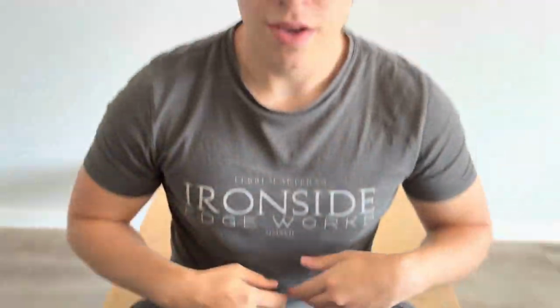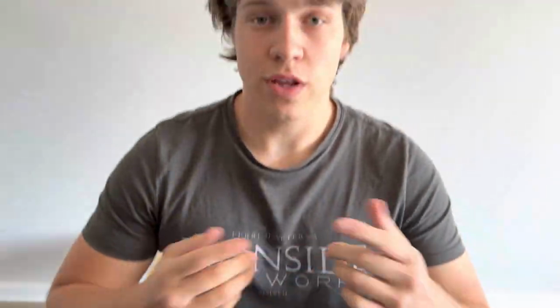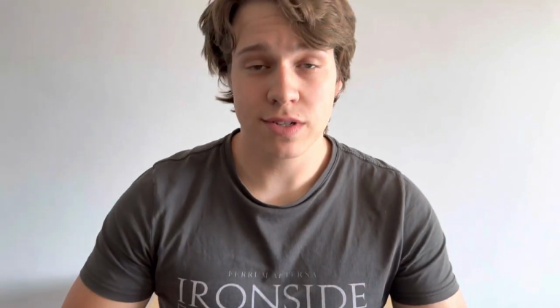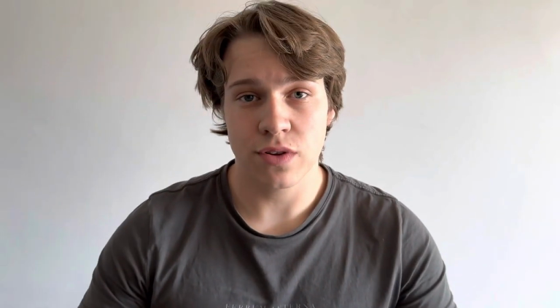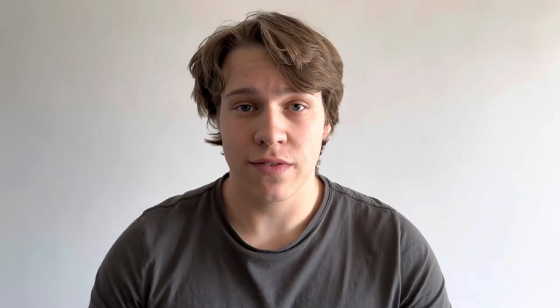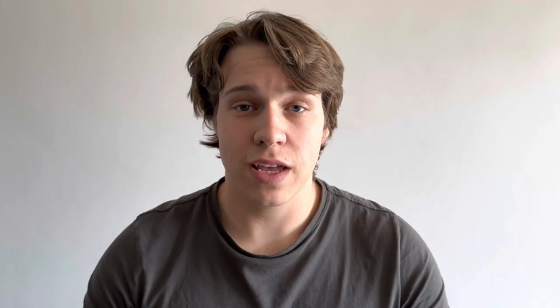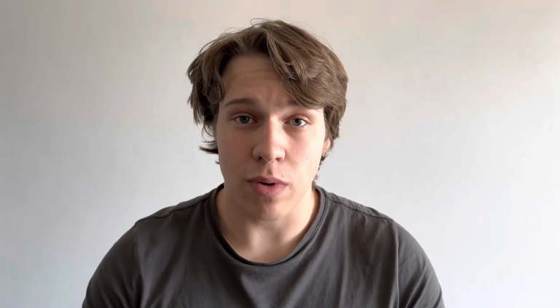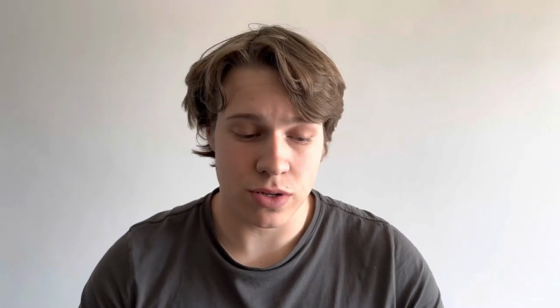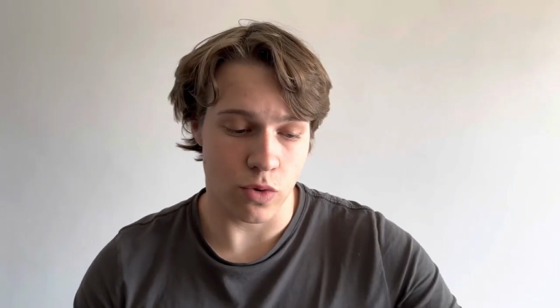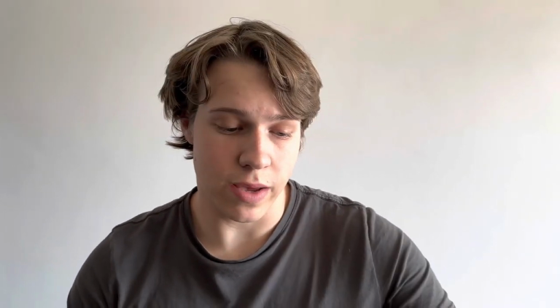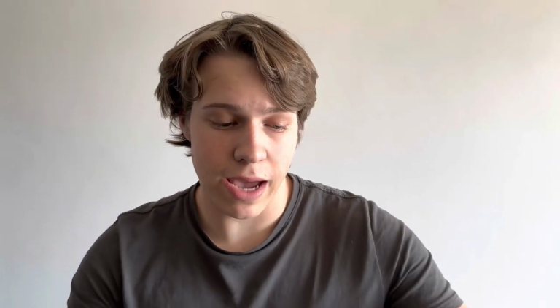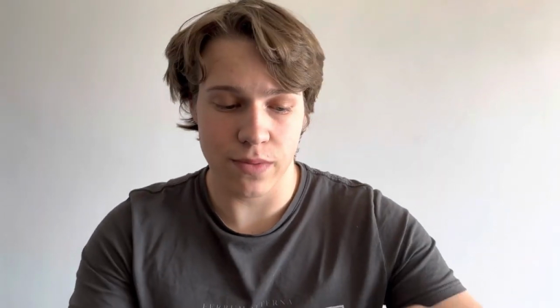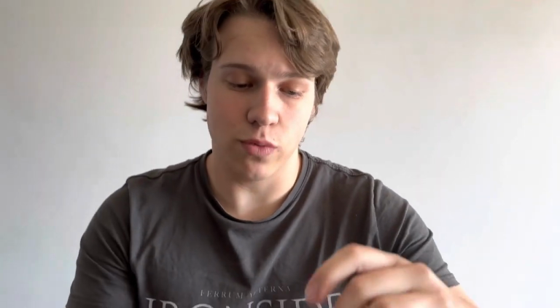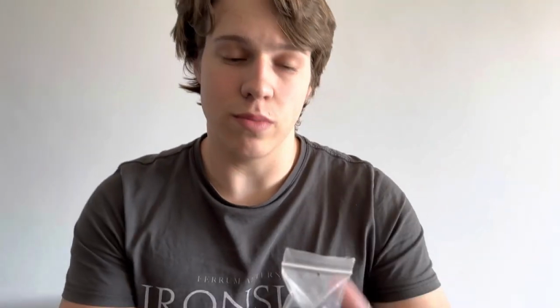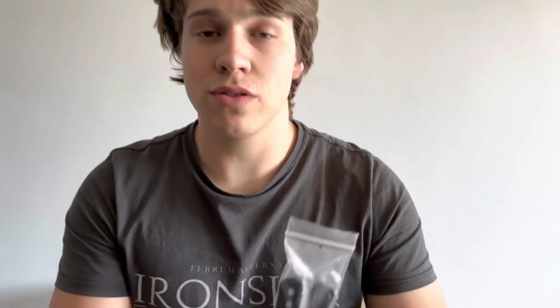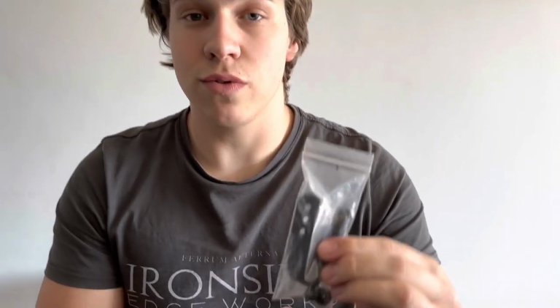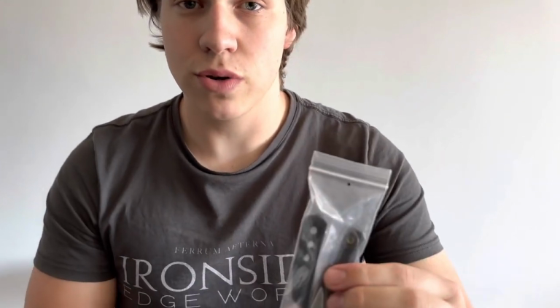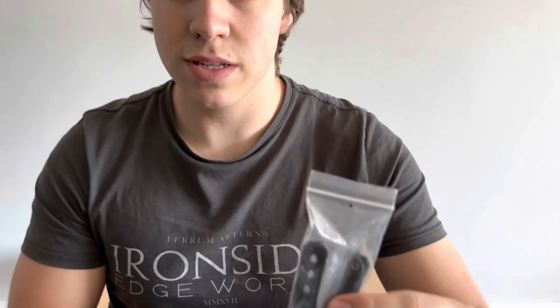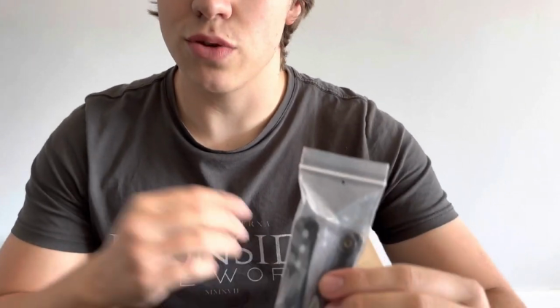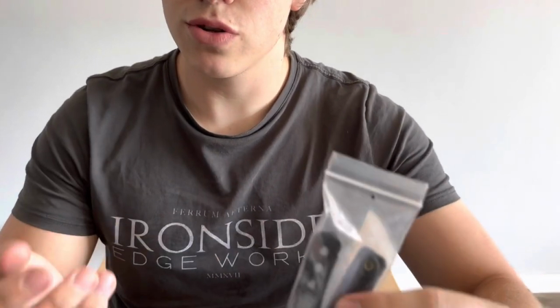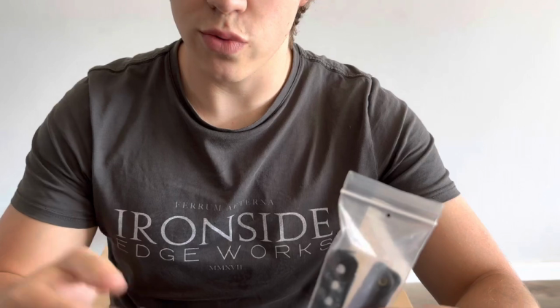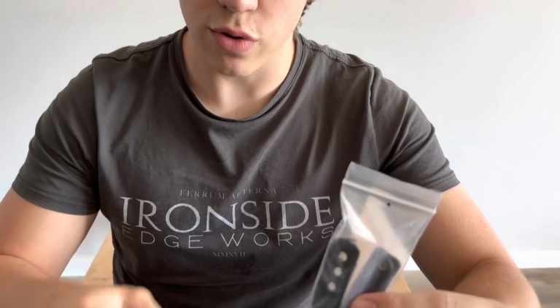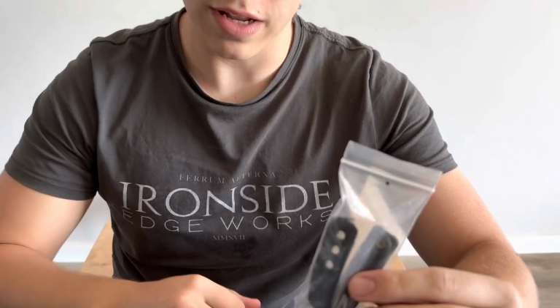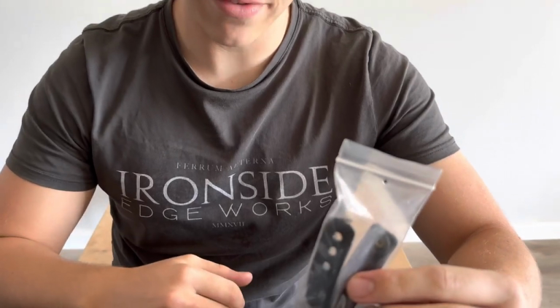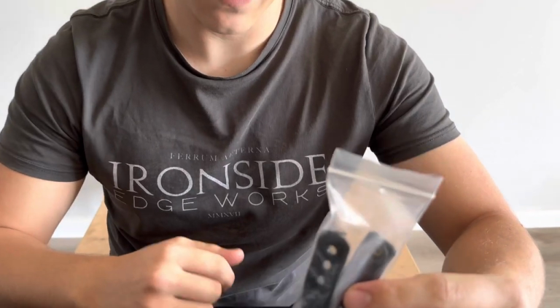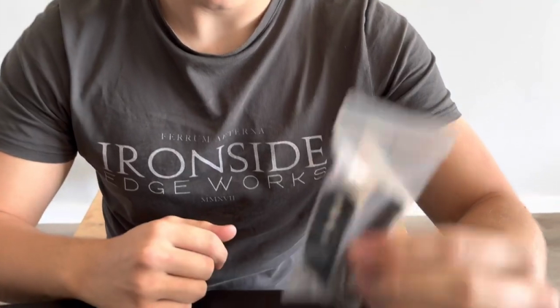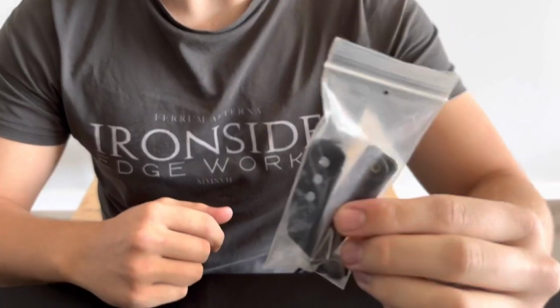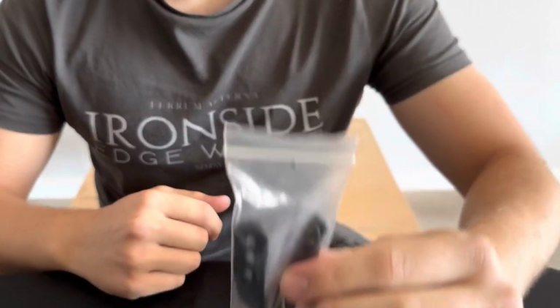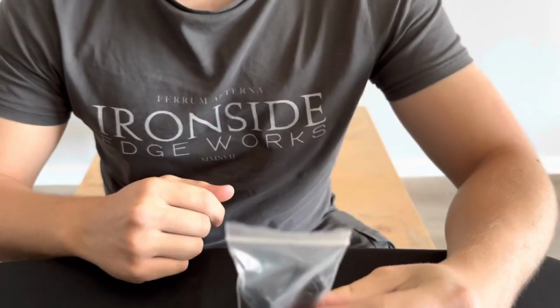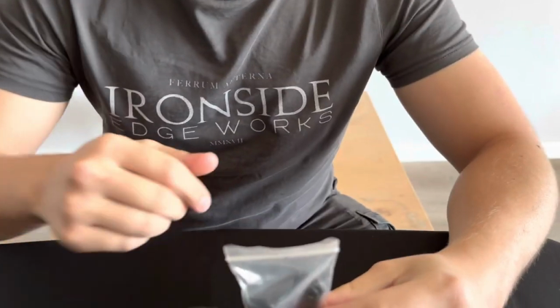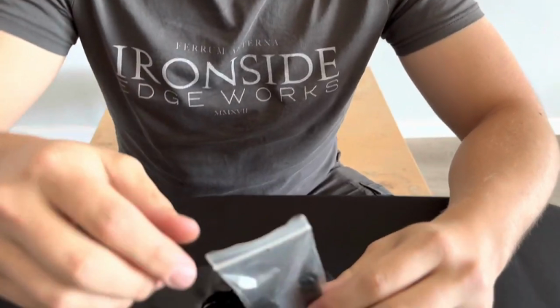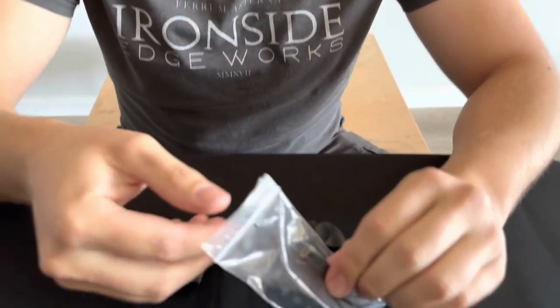When you receive your knife, in the box will be a bag with the mount of your choice that you chose when you ordered the knife. So first up we've got the soft loop.